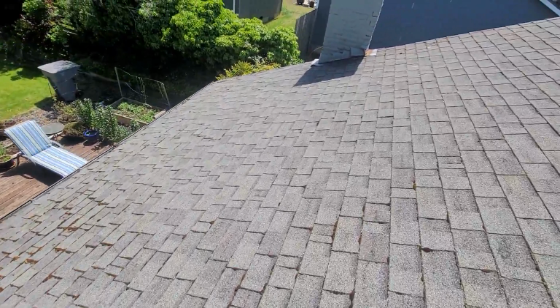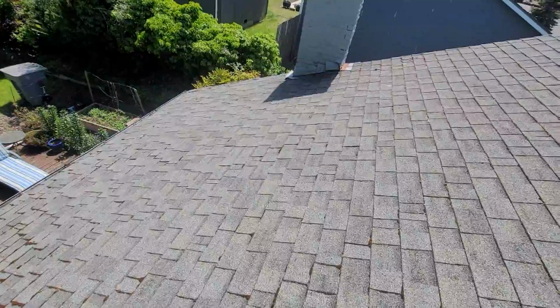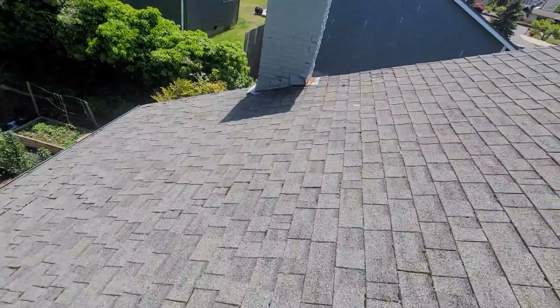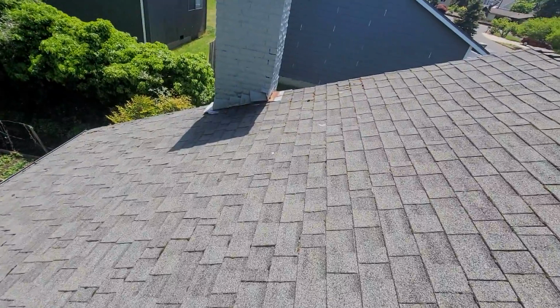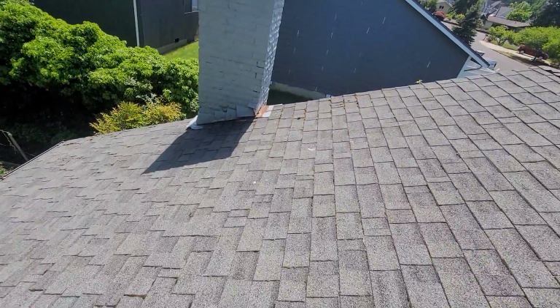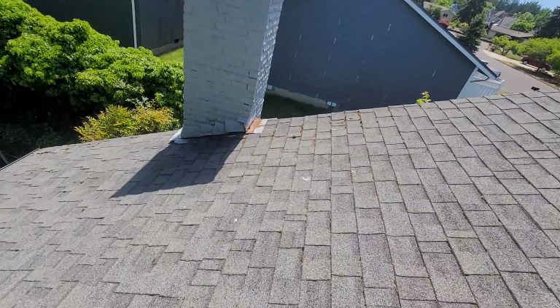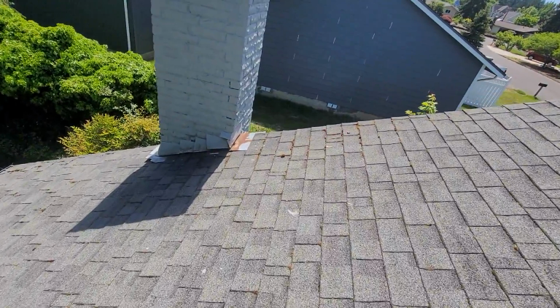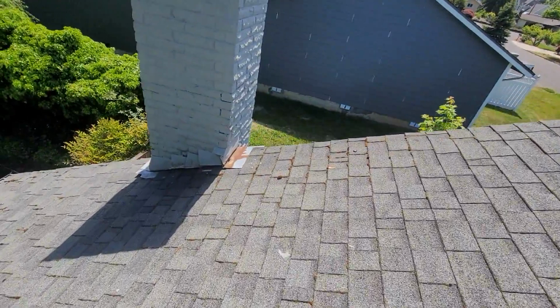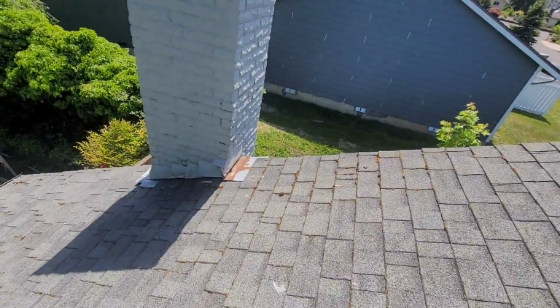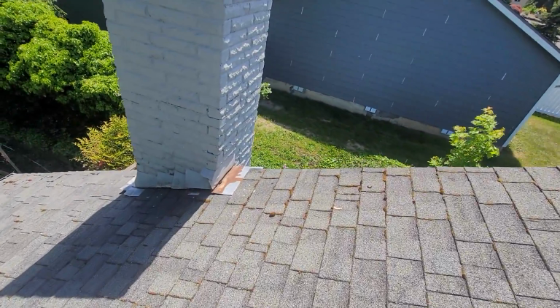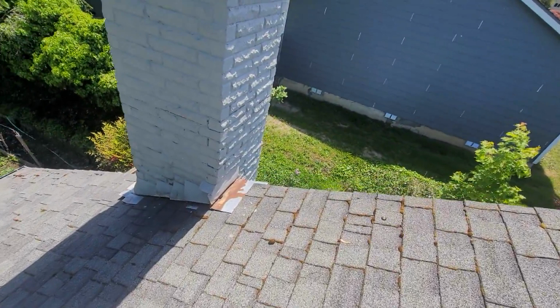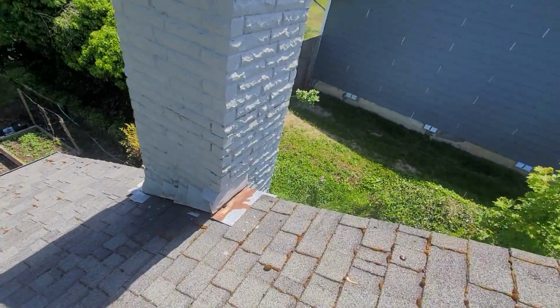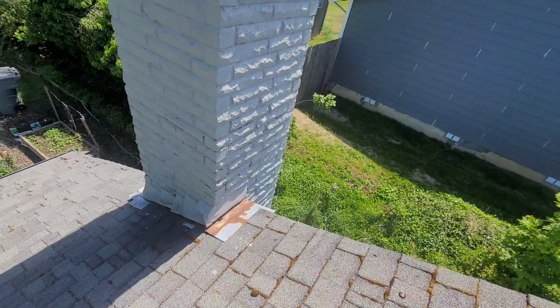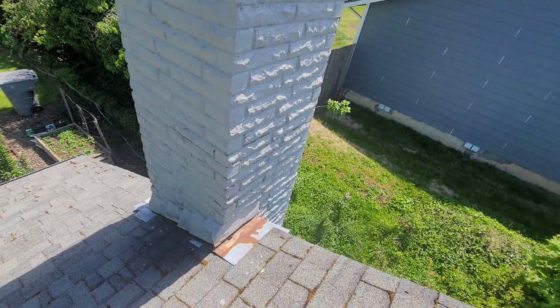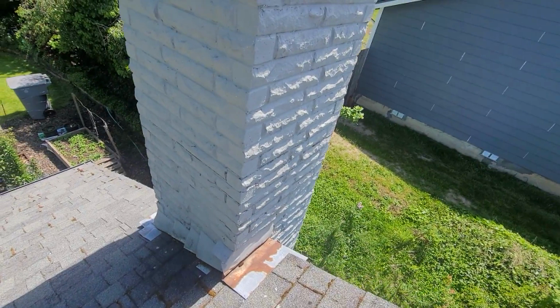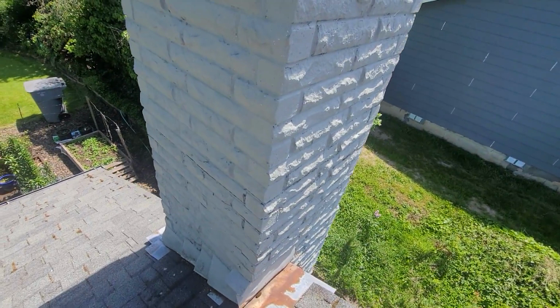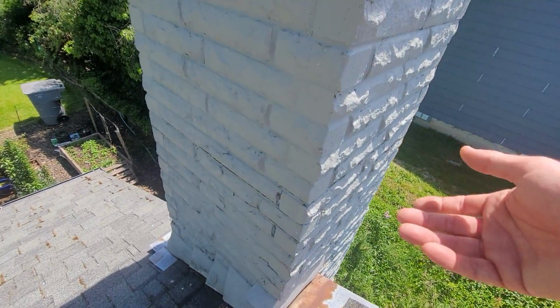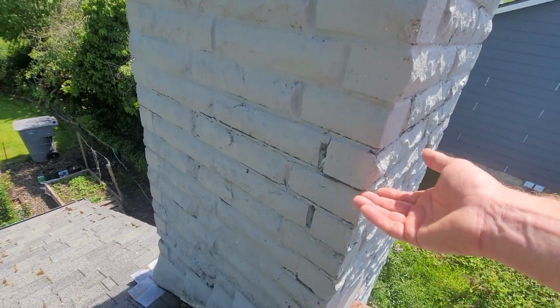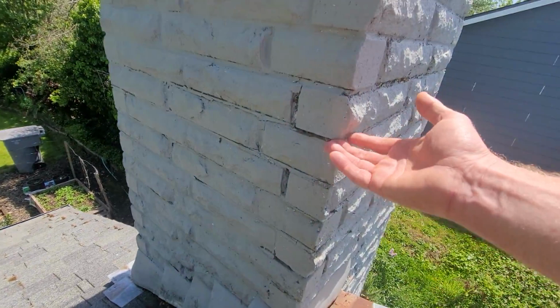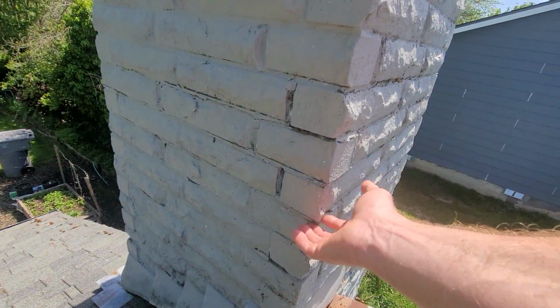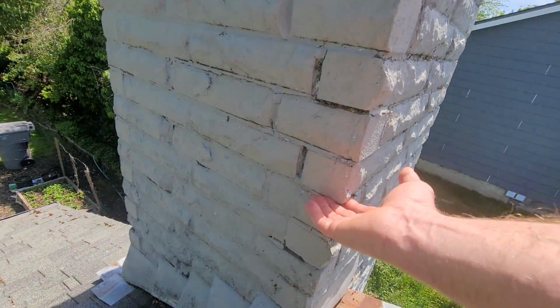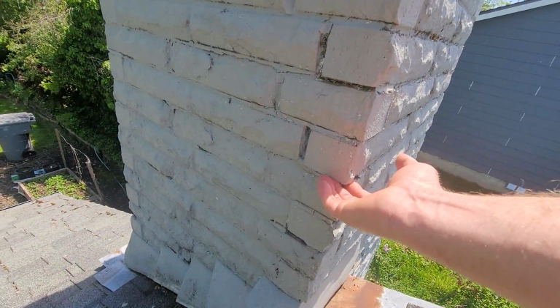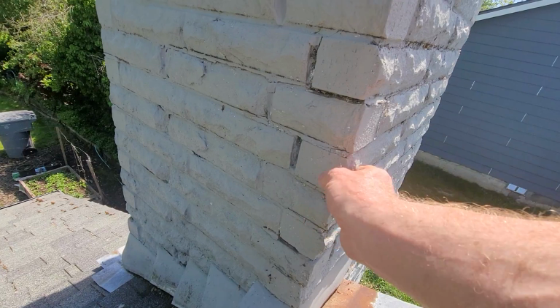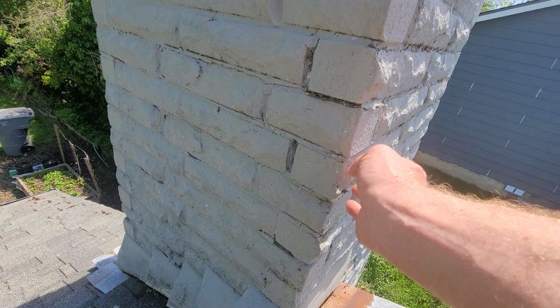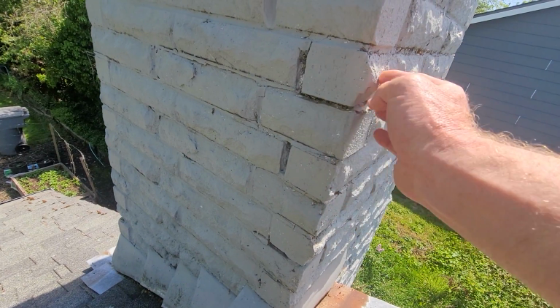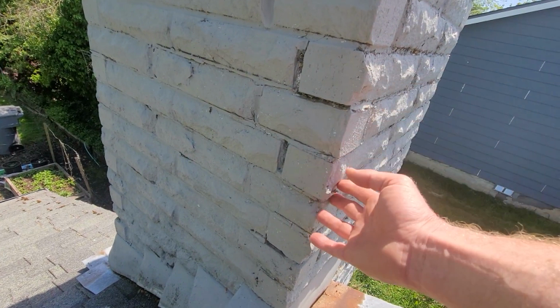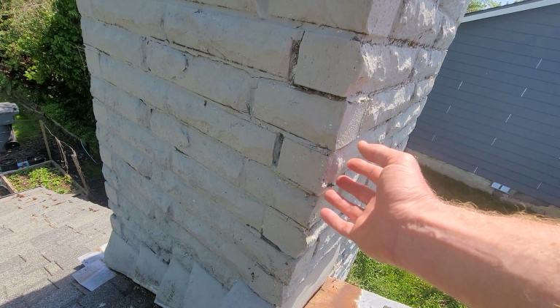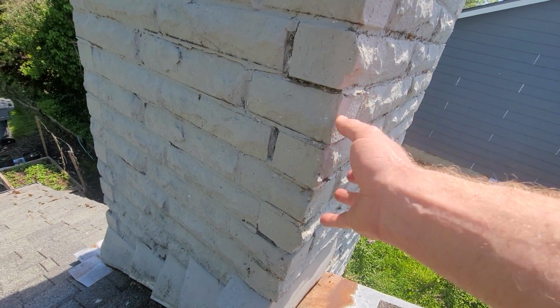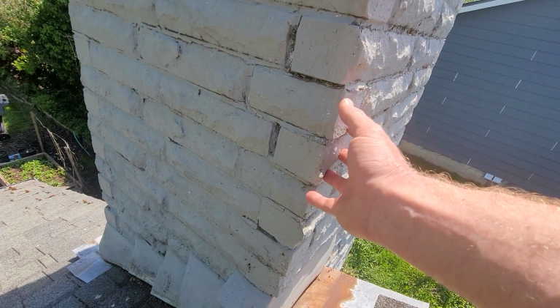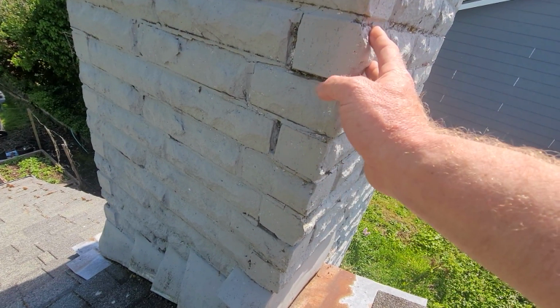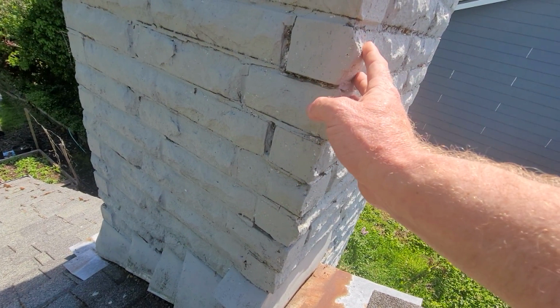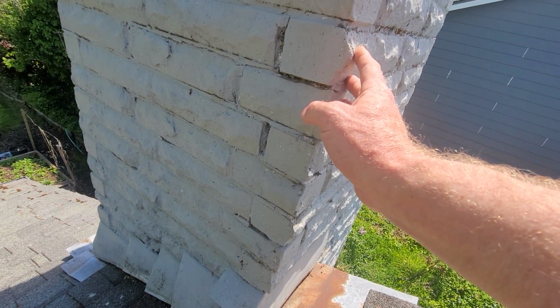The chimney is in poor and neglected condition. At the front left-hand side, we're seeing major loss of grout material and a series of three relatively loose bricks at this corner.